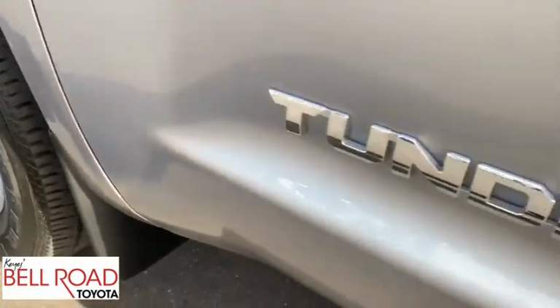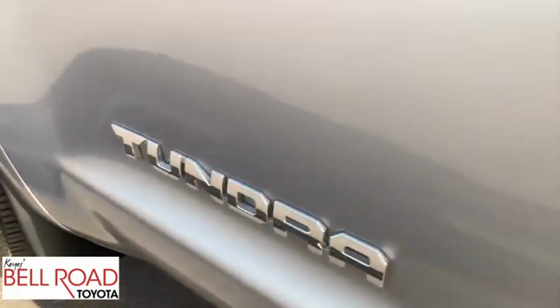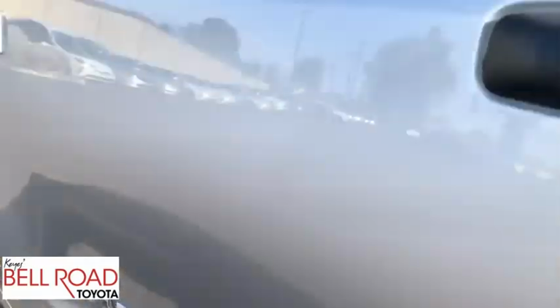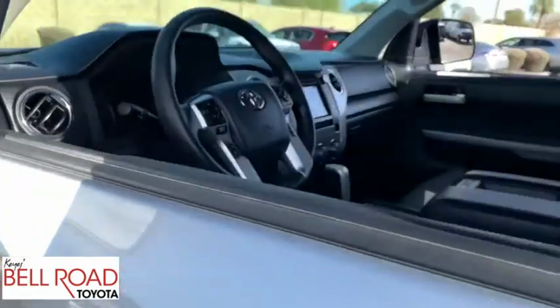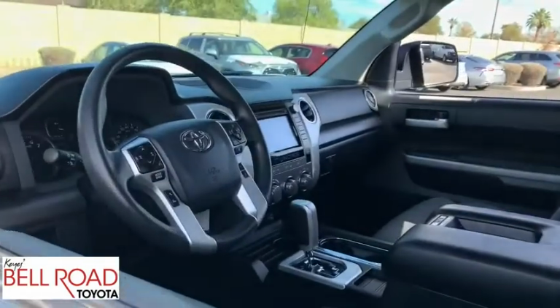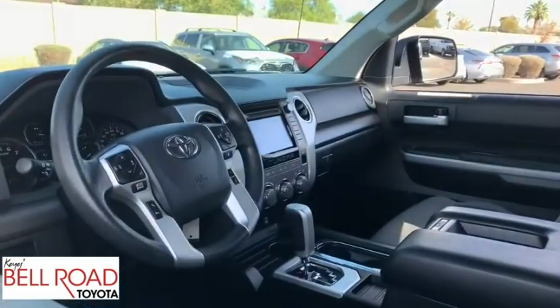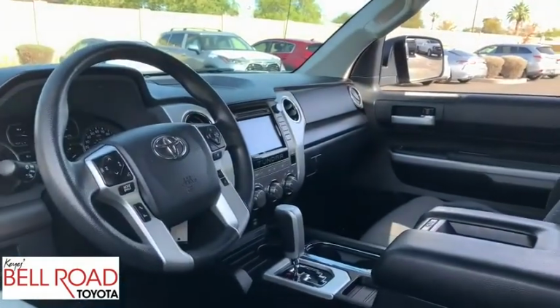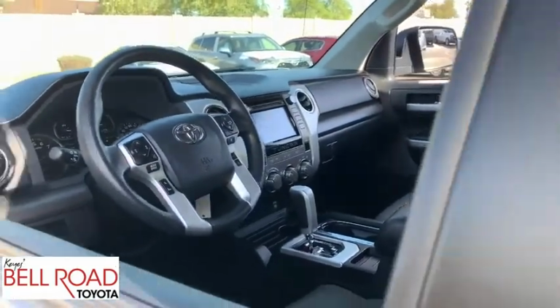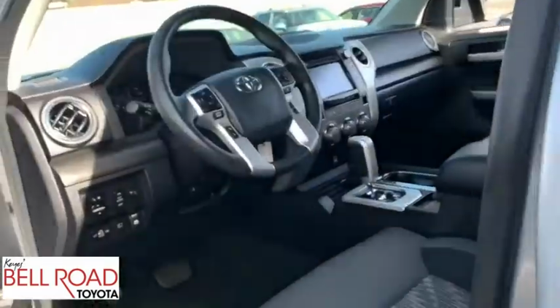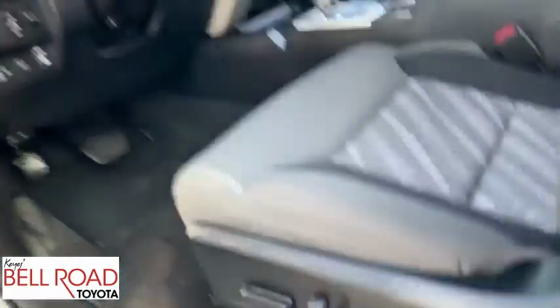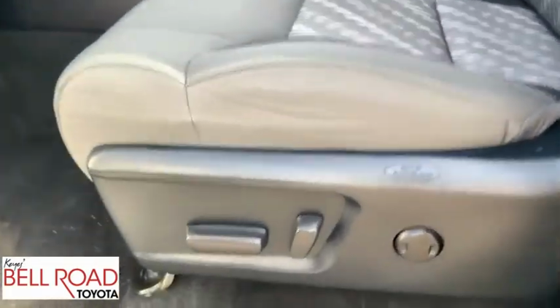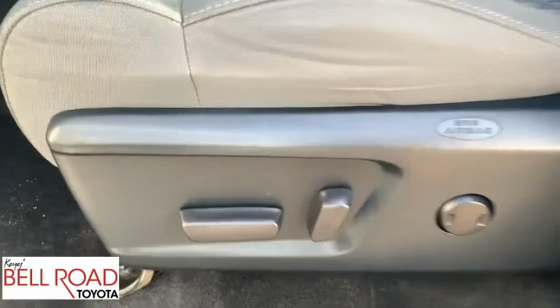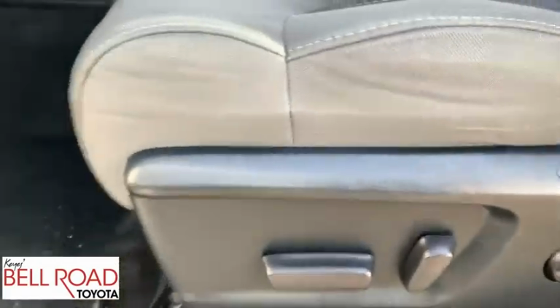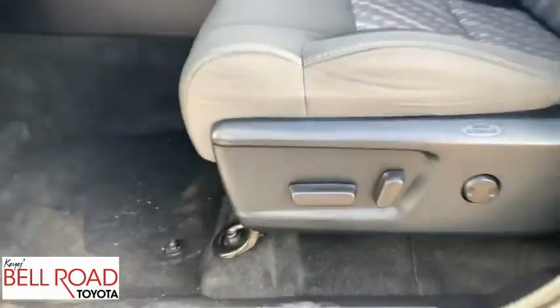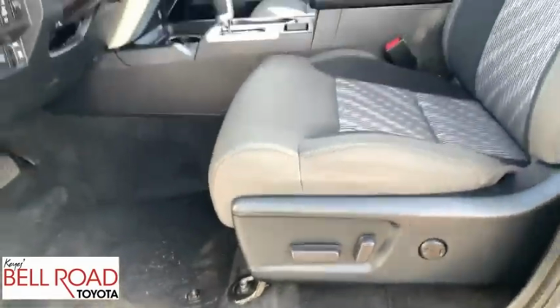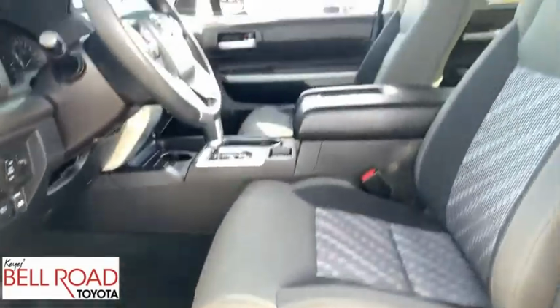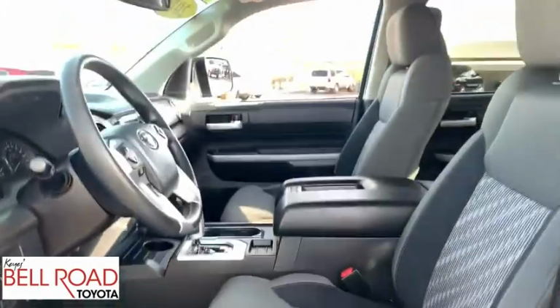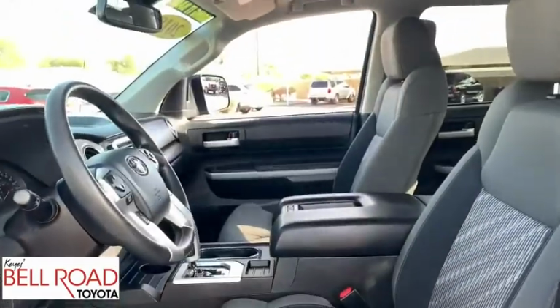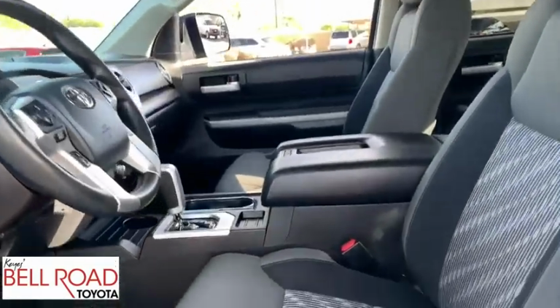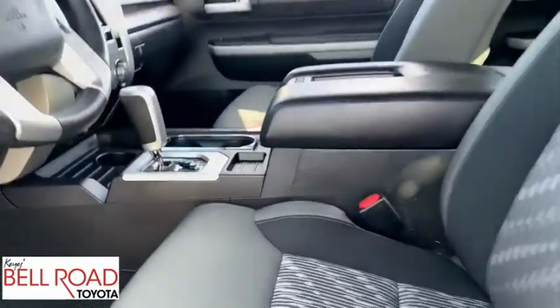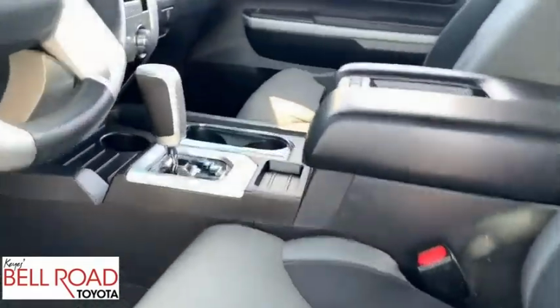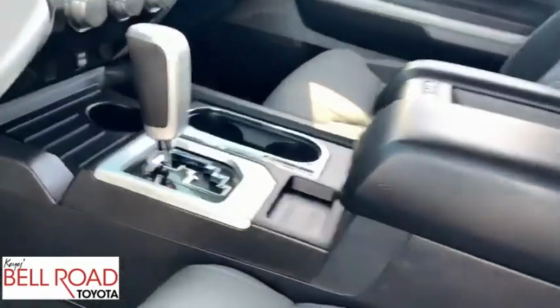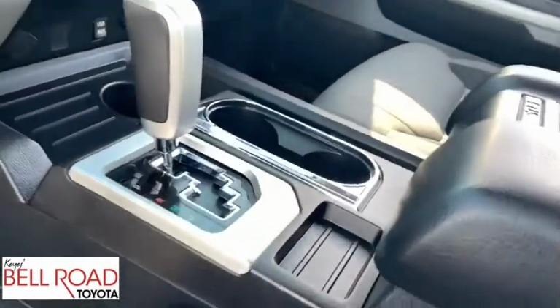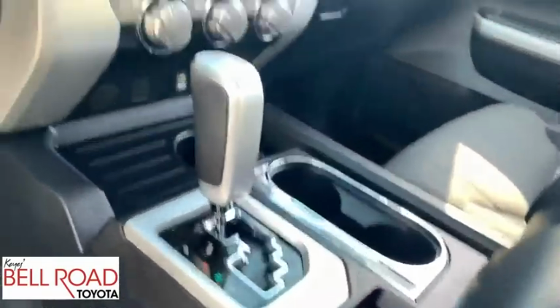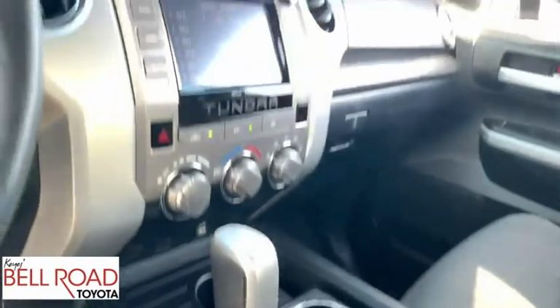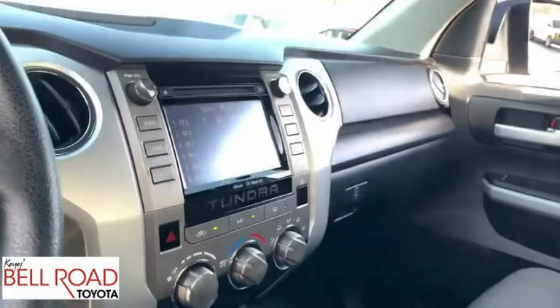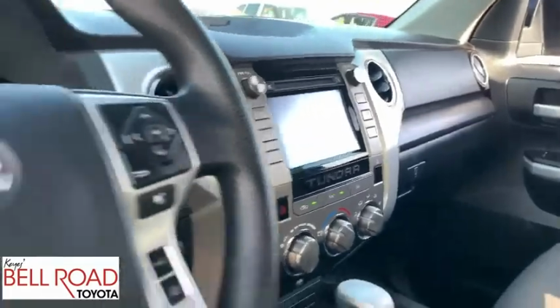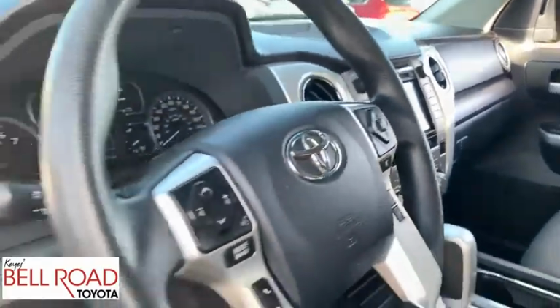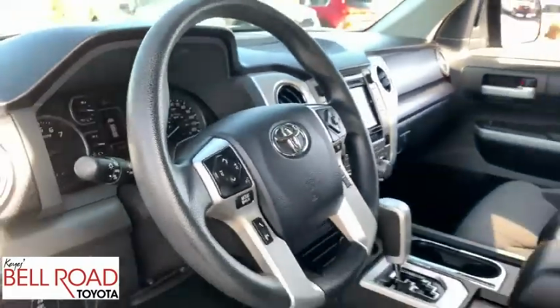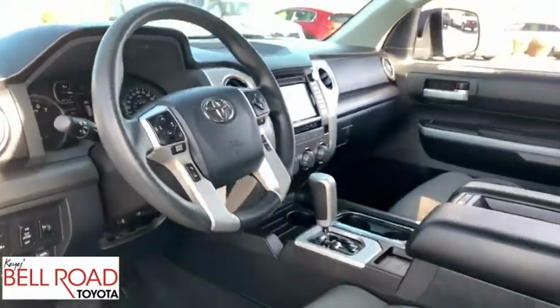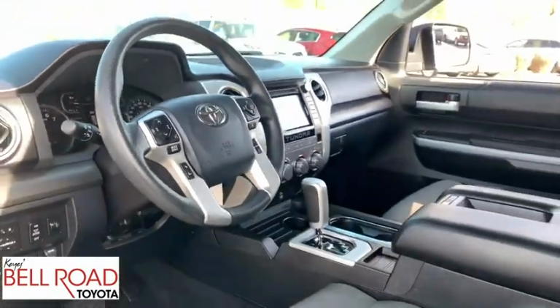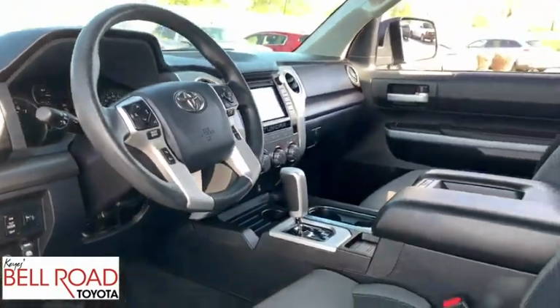Bluetooth, dual airbags, adjustable steering wheel, one owner, power steering, HomeLink garage door opener, four-wheel disc brakes, cruise control, center armrest, rear defrost, AM-FM stereo radio, trip computer.